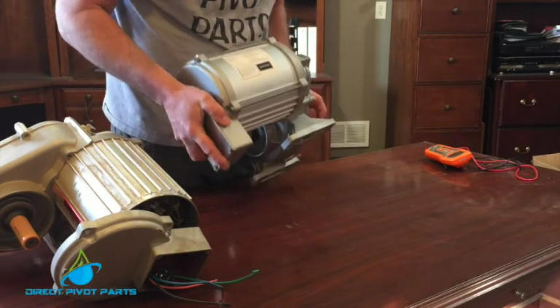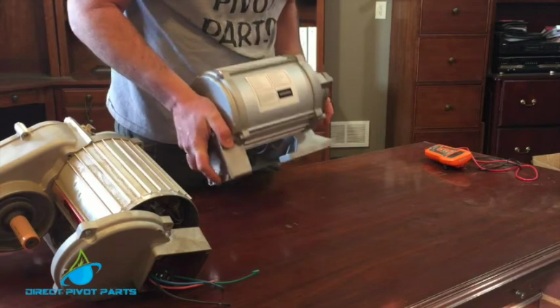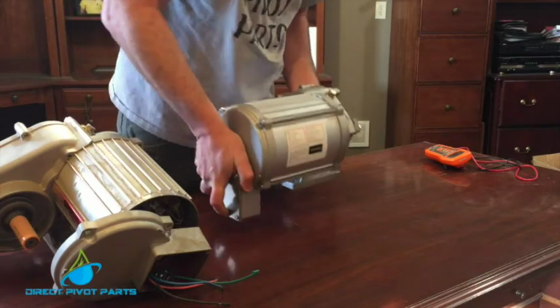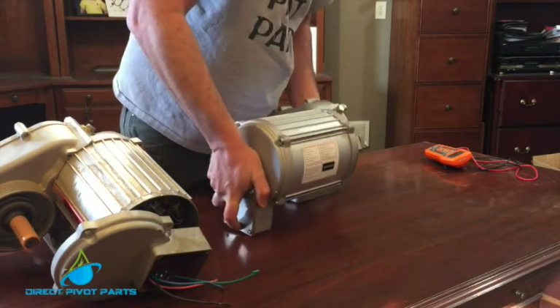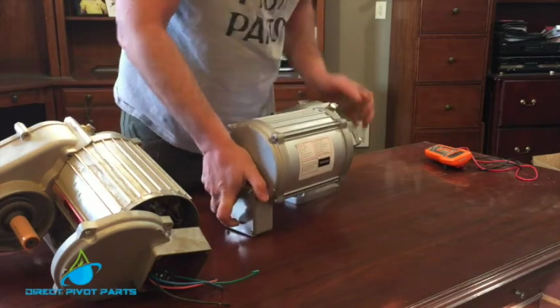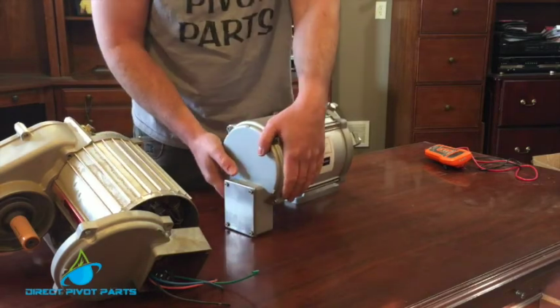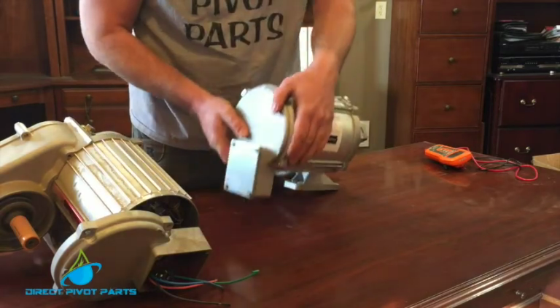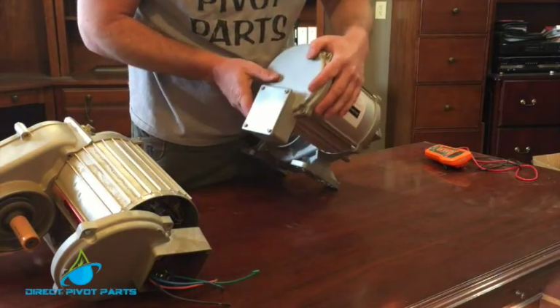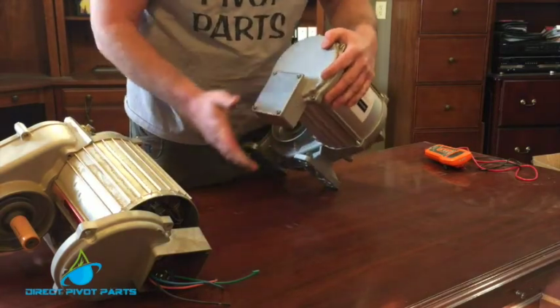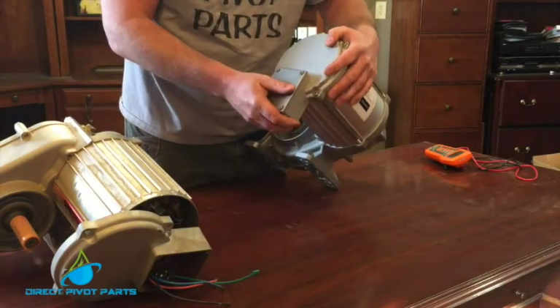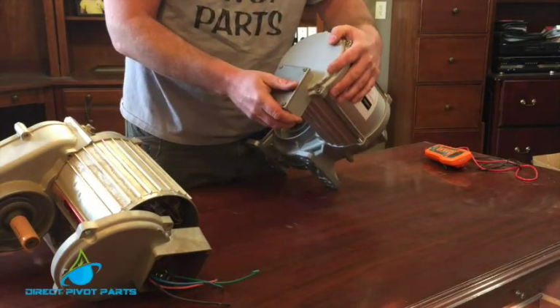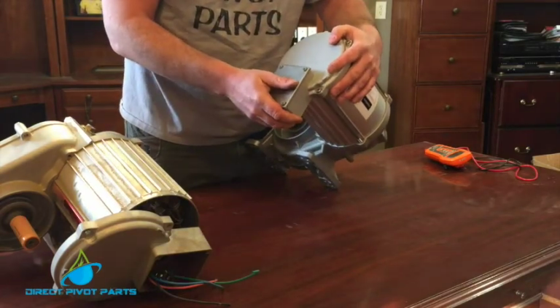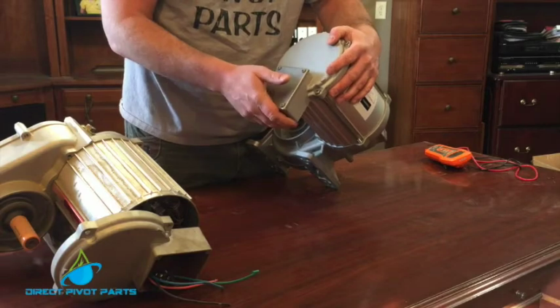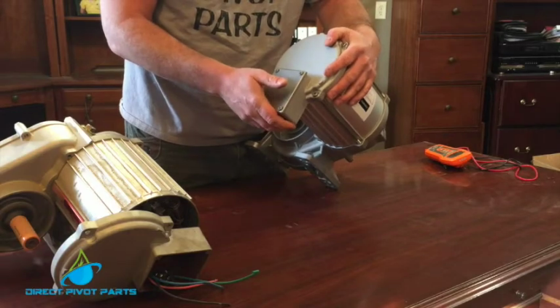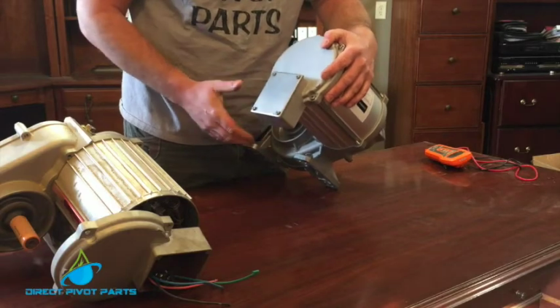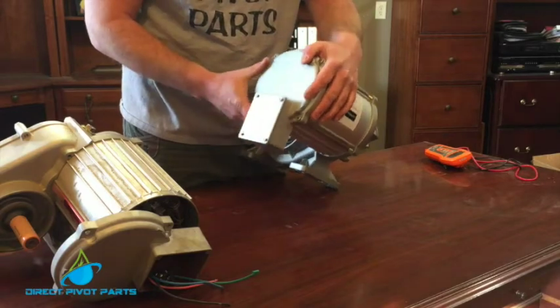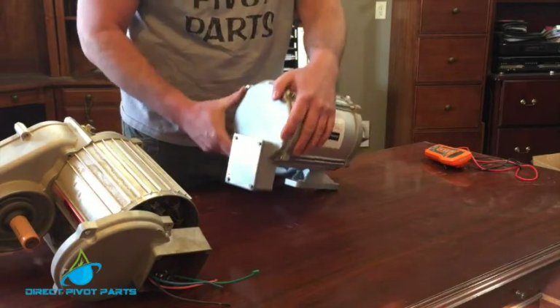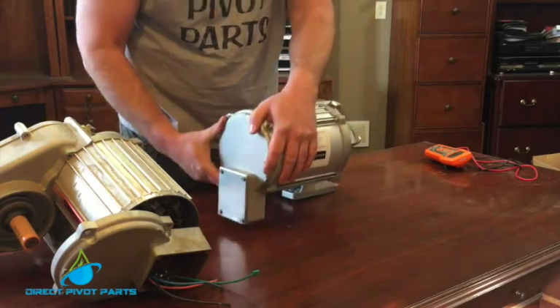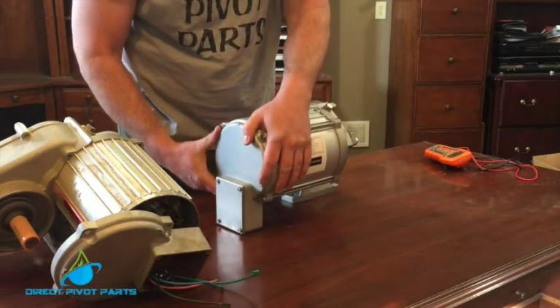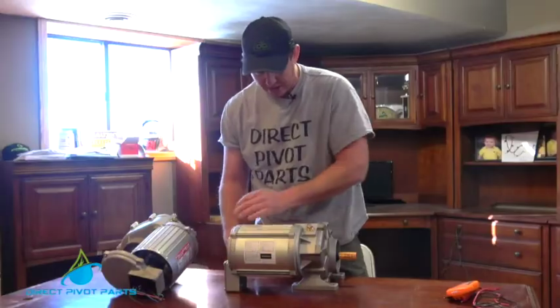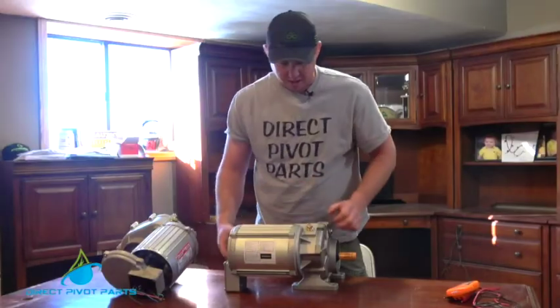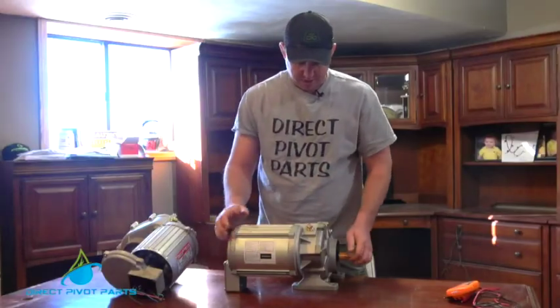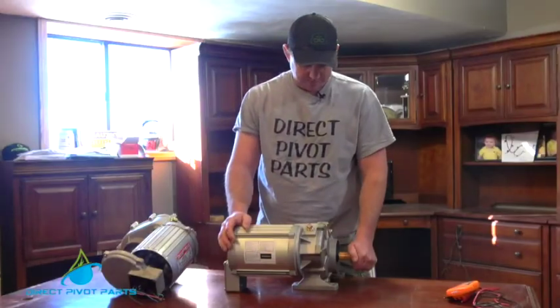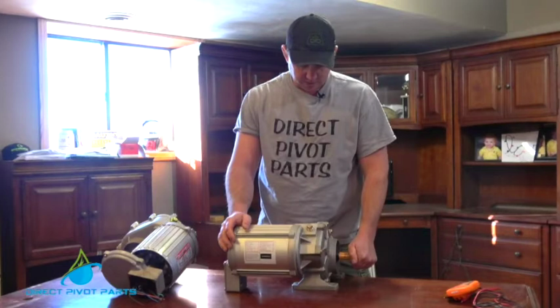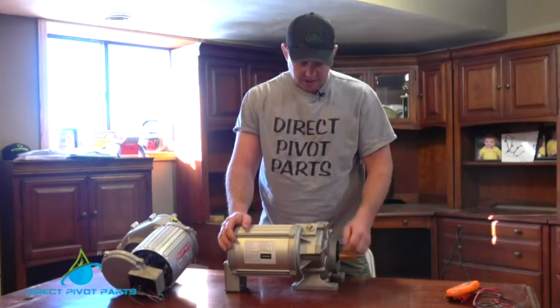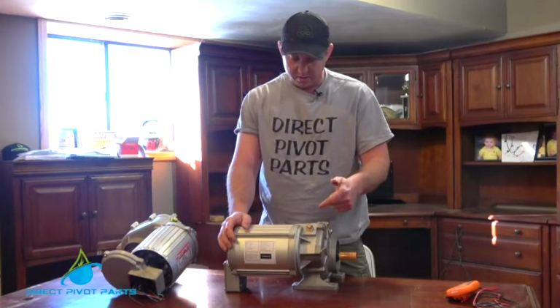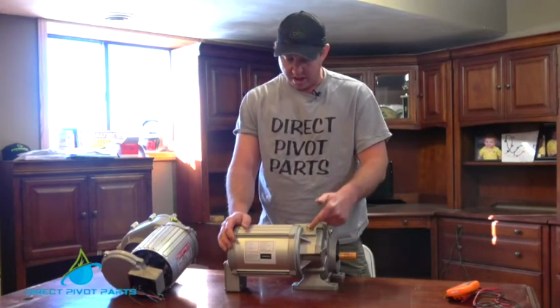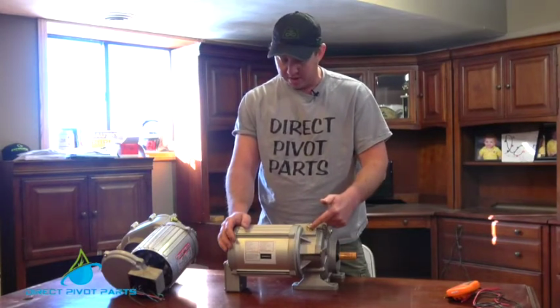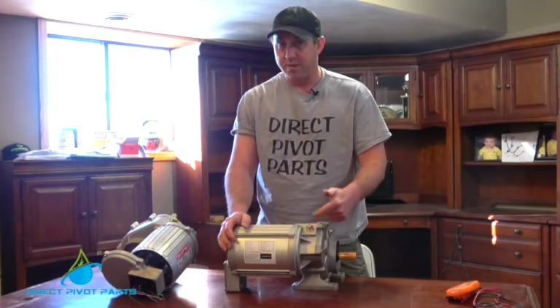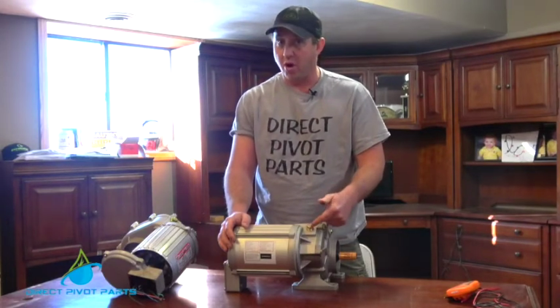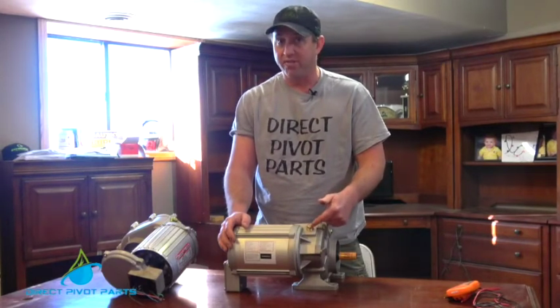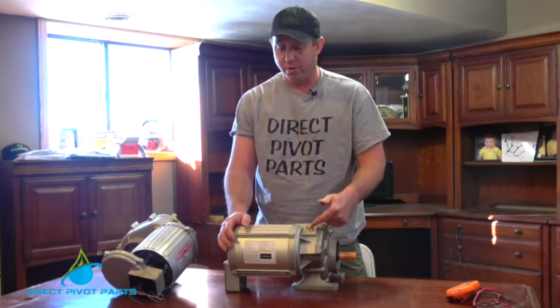We offer a square end on a lot of our center drives and a round end for placement fitting to certain tubes. They all have plugs in them and they are pre-filled with oil.